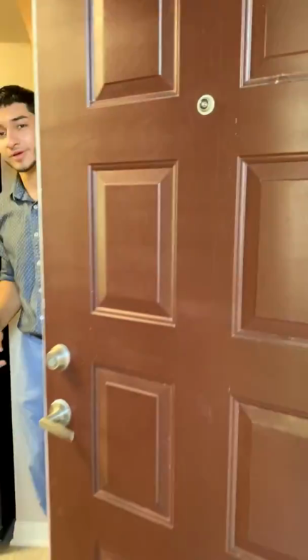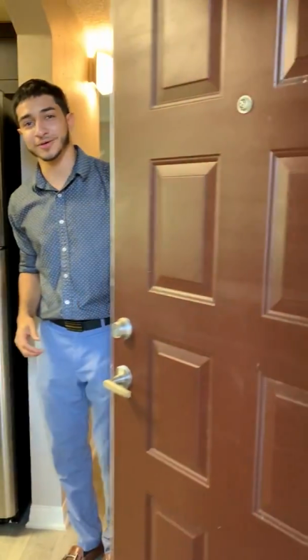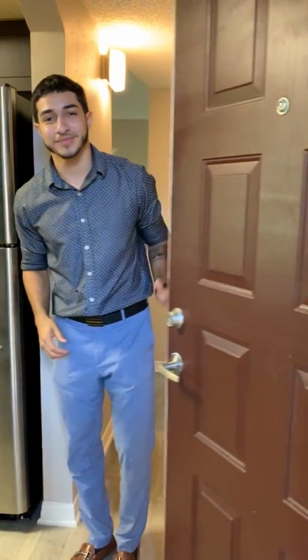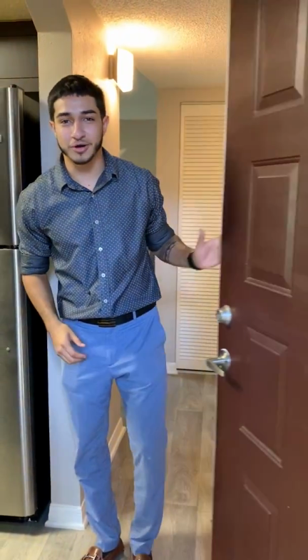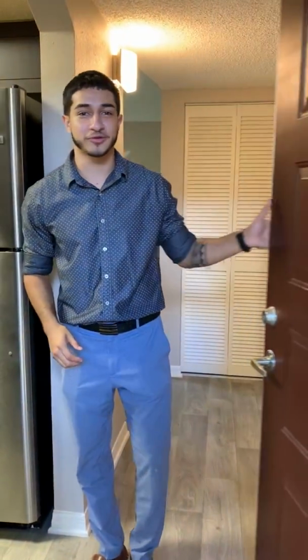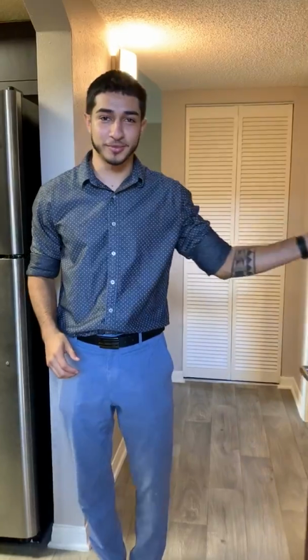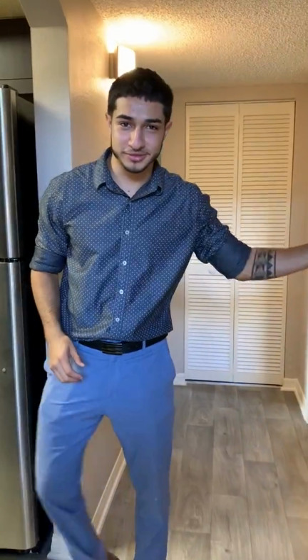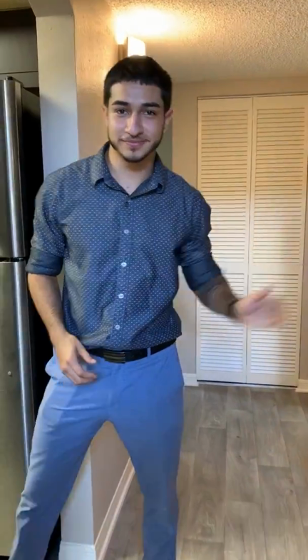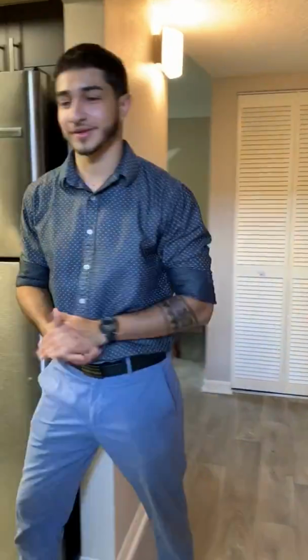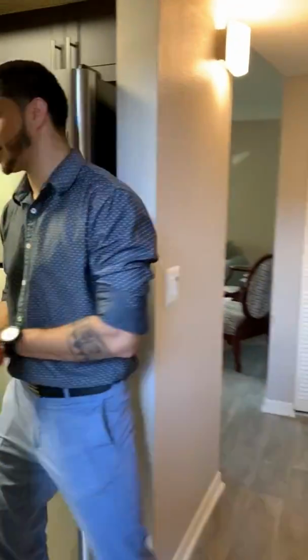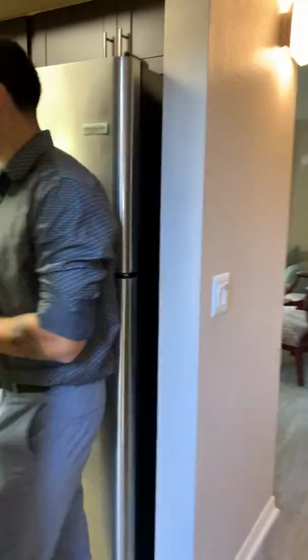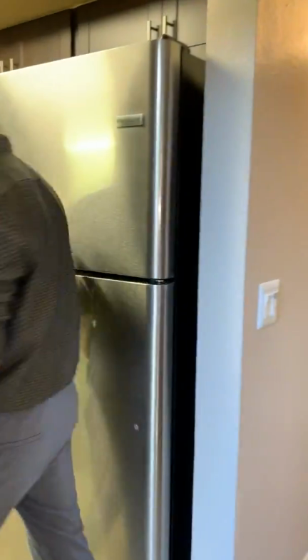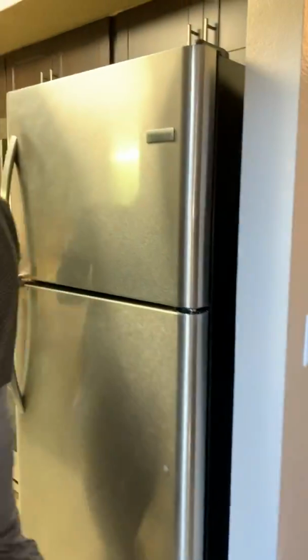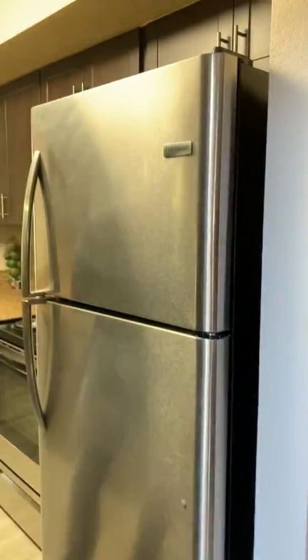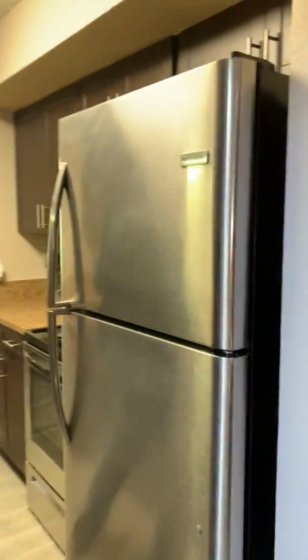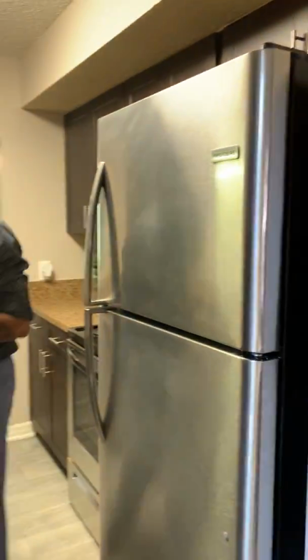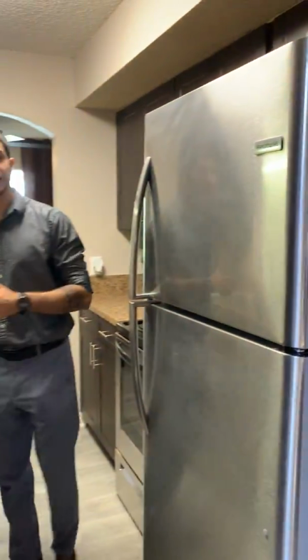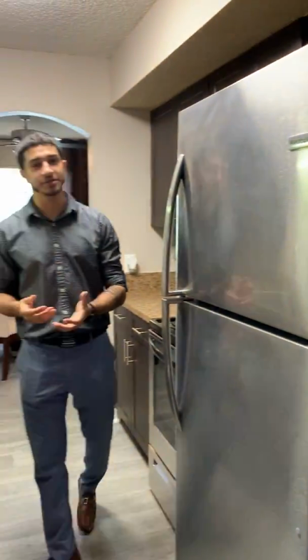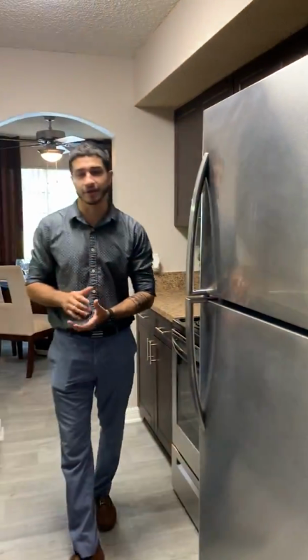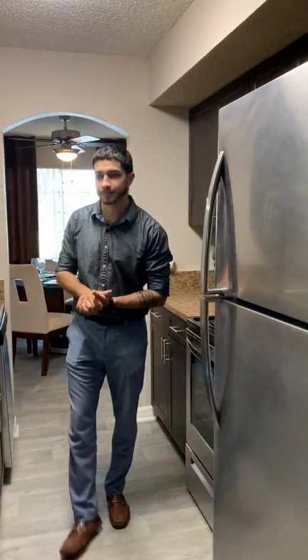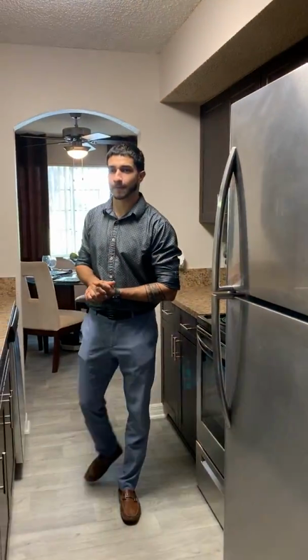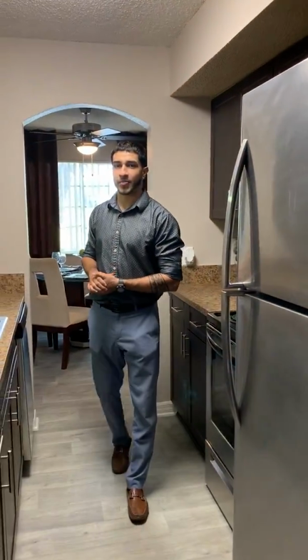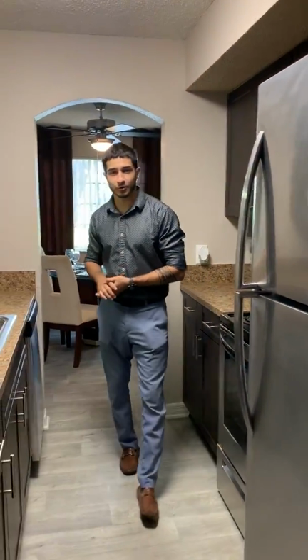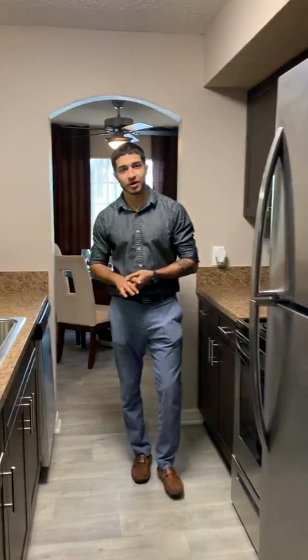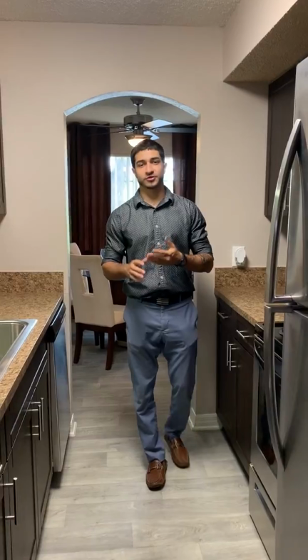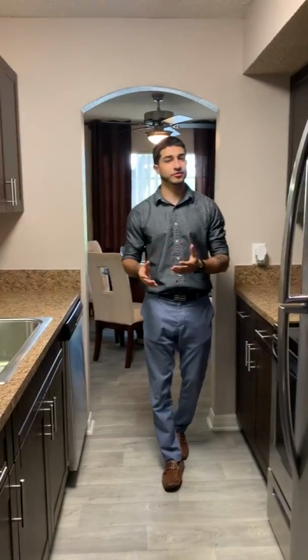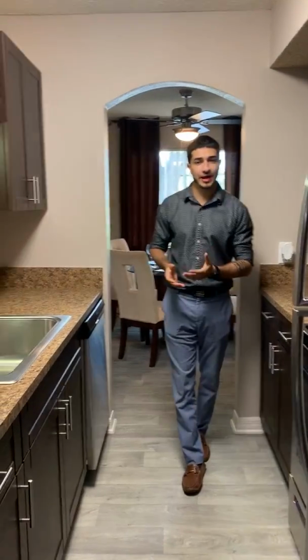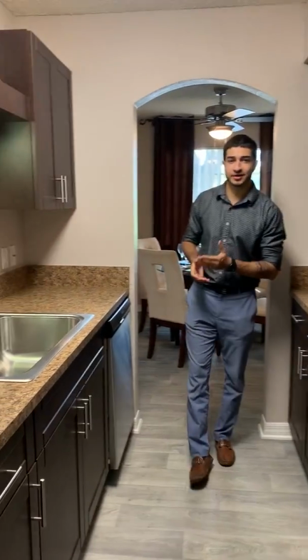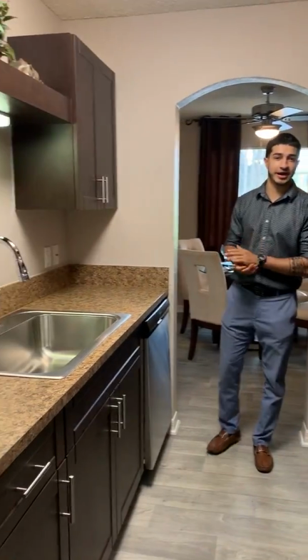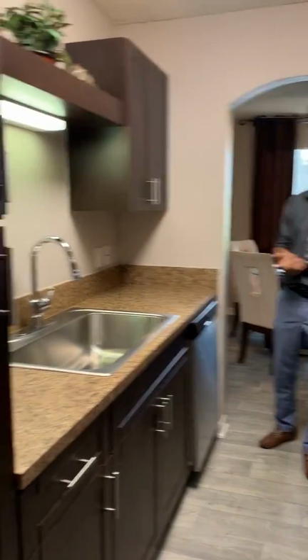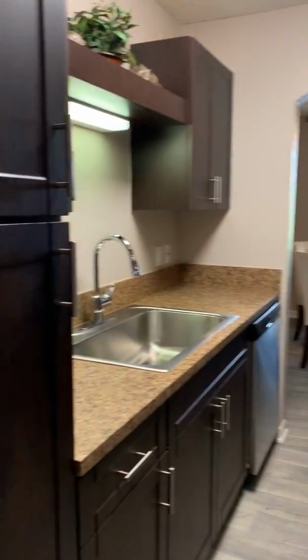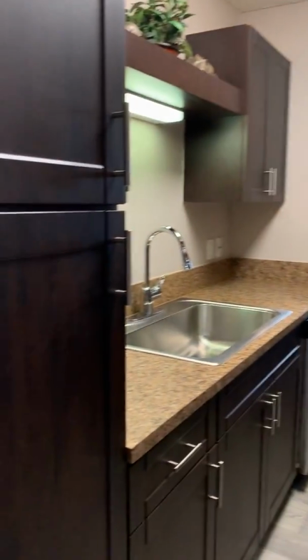Hello and welcome to our one bedroom. As you come along you'll find yourself in the kitchen area where we offer tons of cabinet and countertop space.